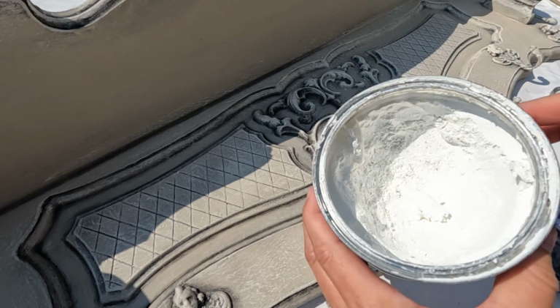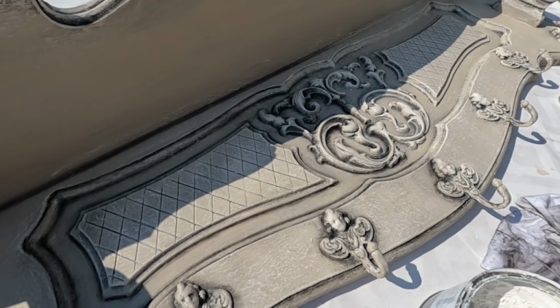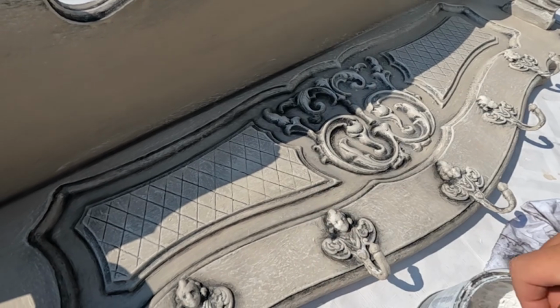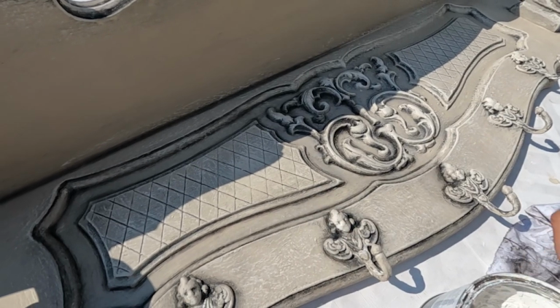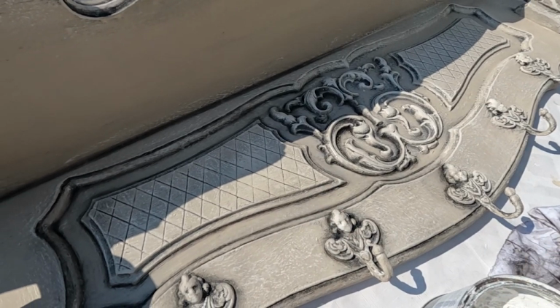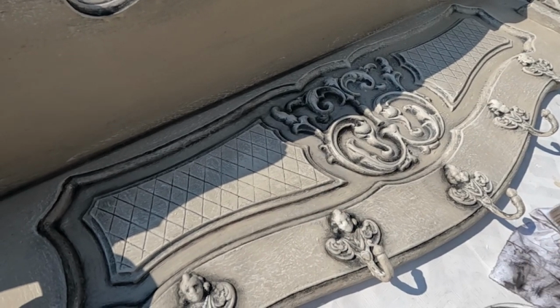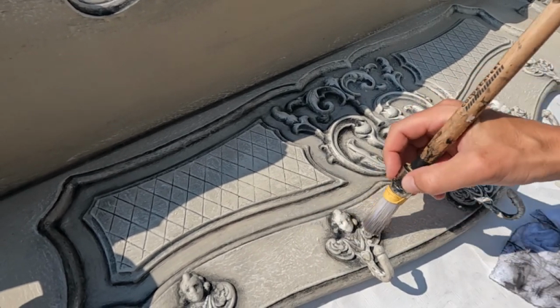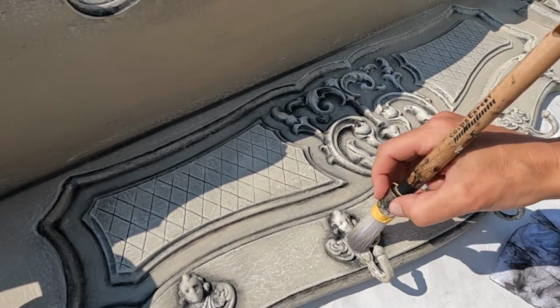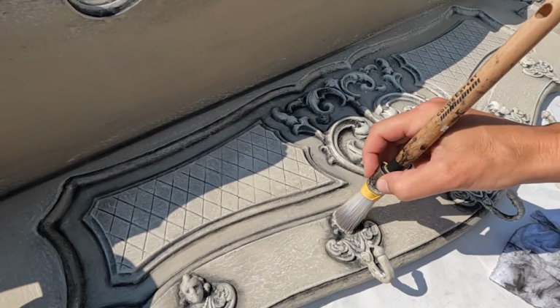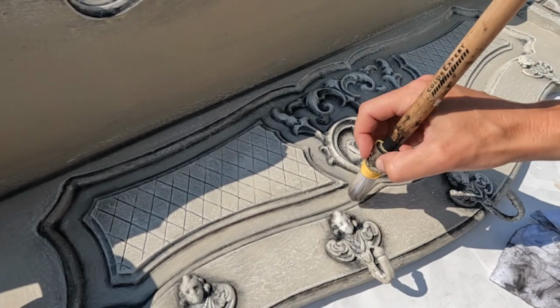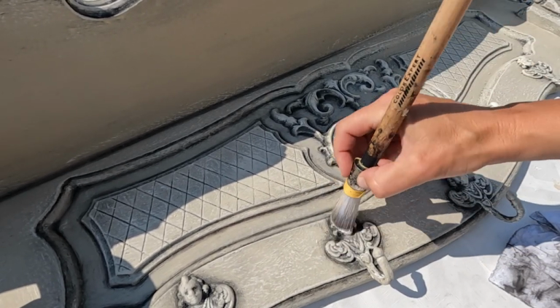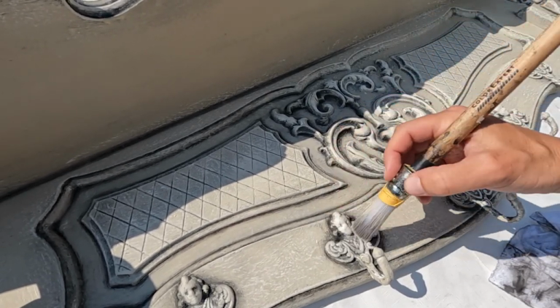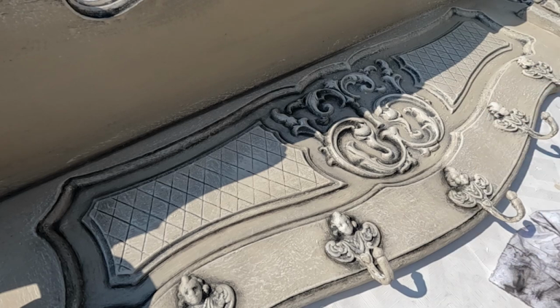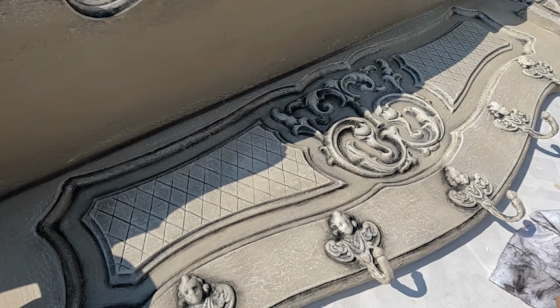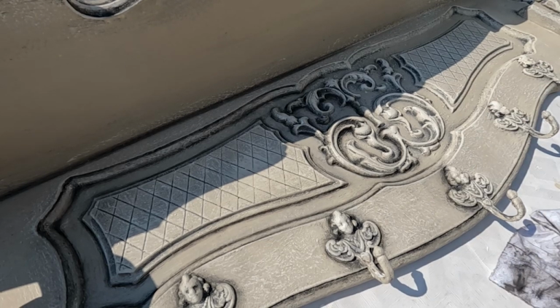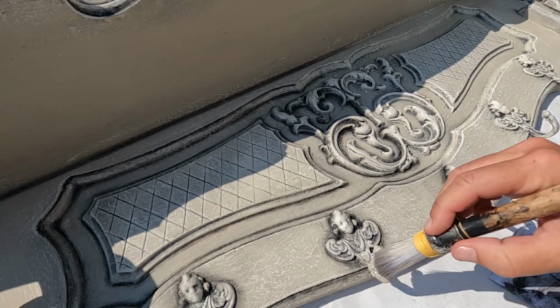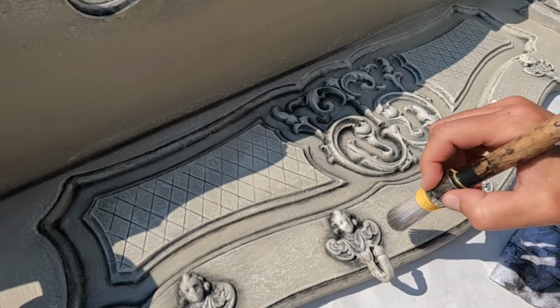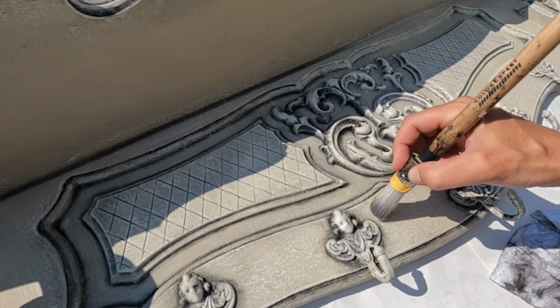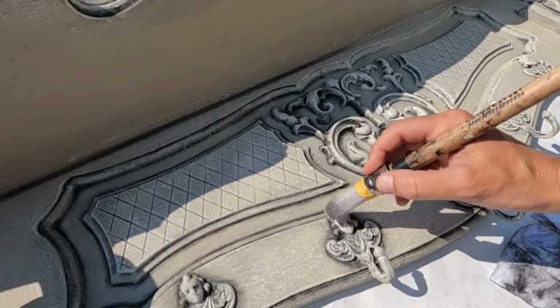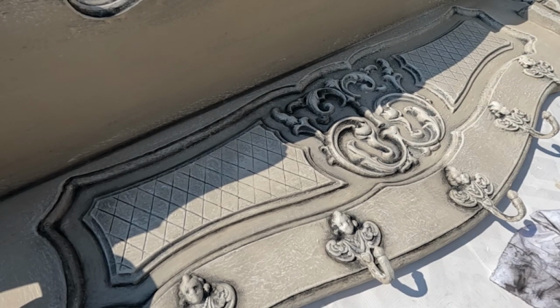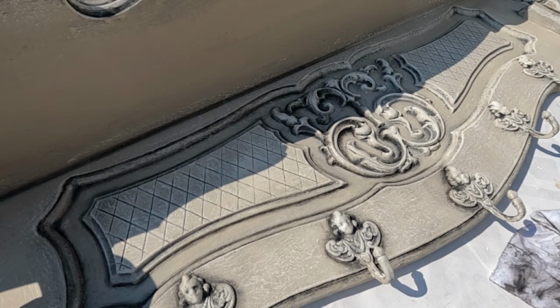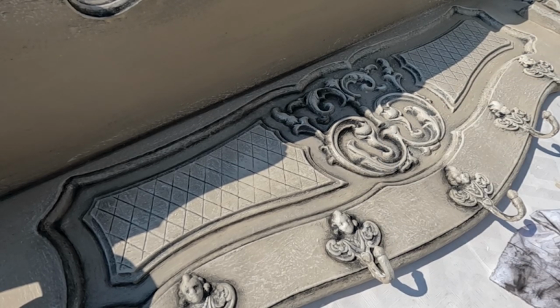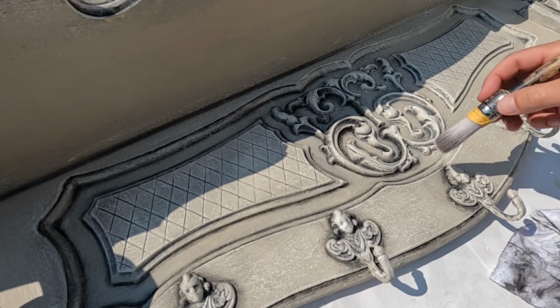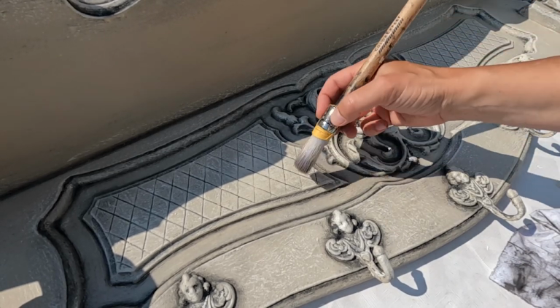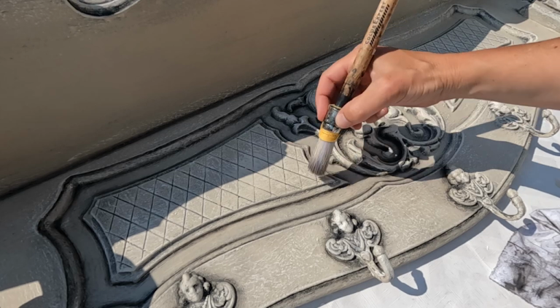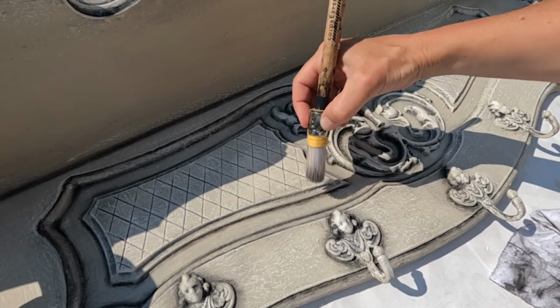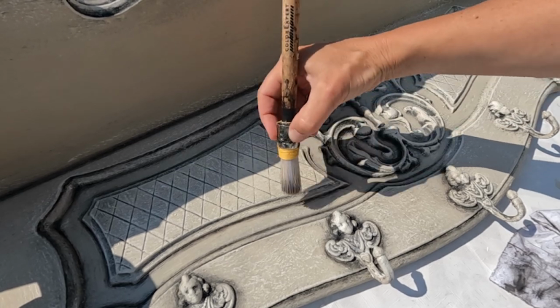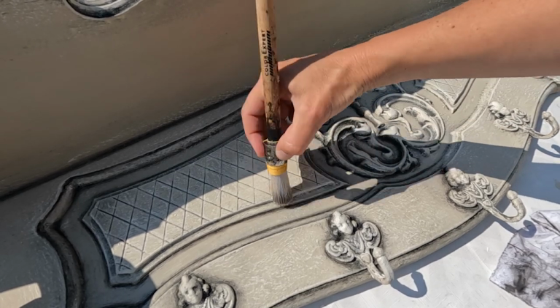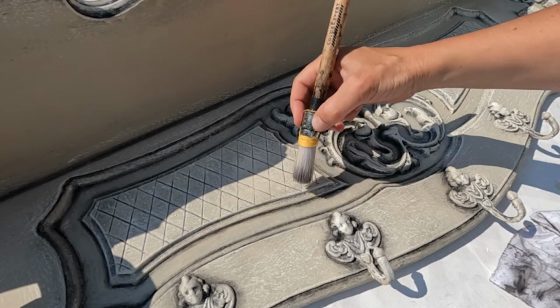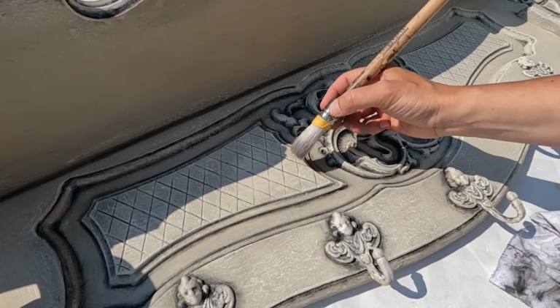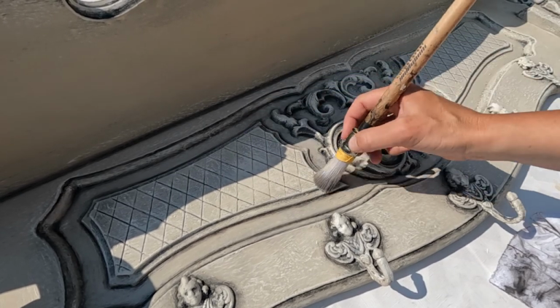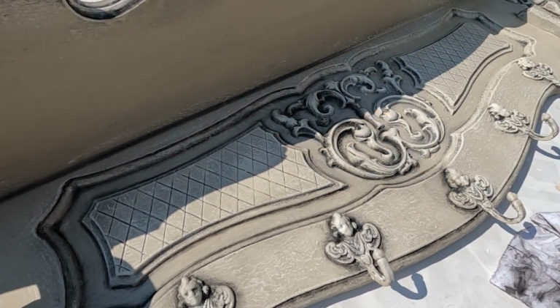Finally, to soften the overall look and create a gentle aged effect, I apply a delicate touch of white wax. This will blend the layers together harmoniously, giving the coat rack a beautifully time-worn appearance.